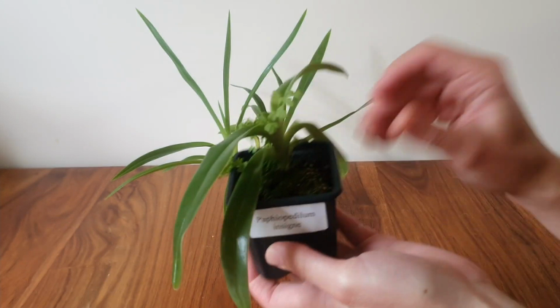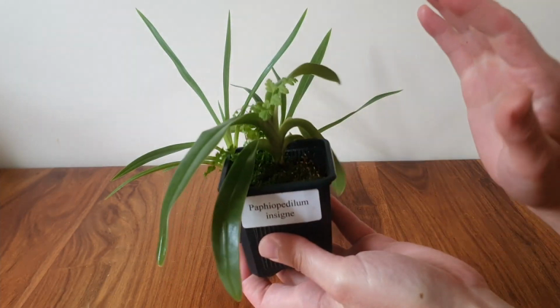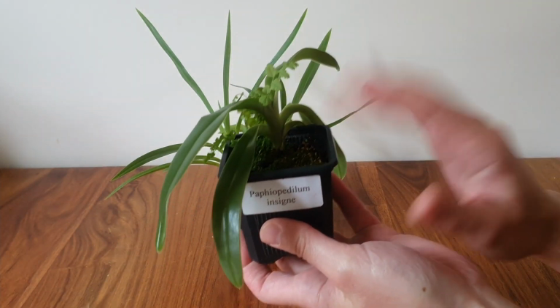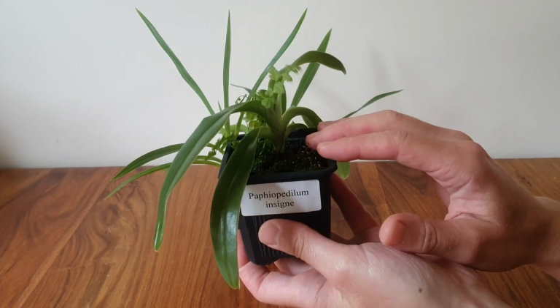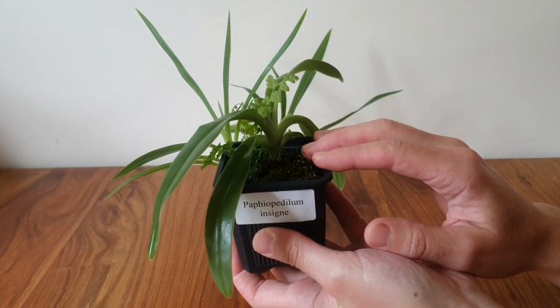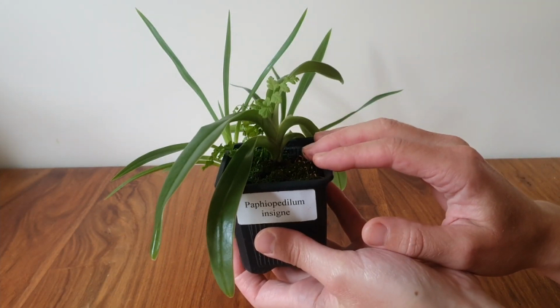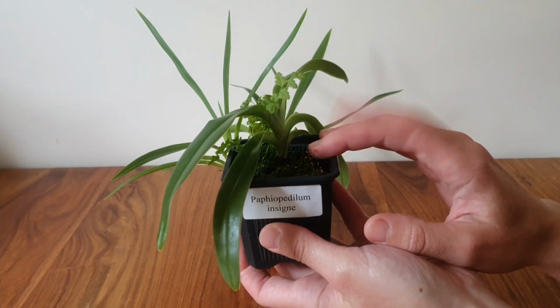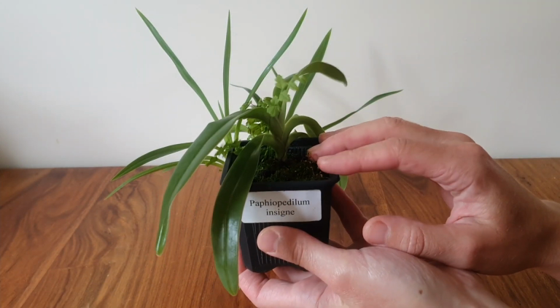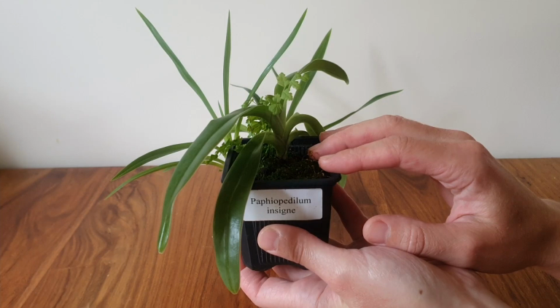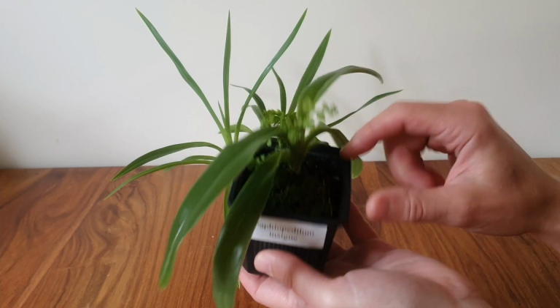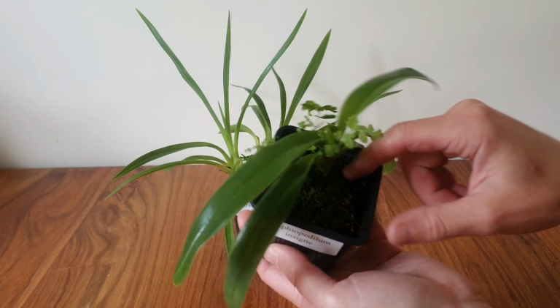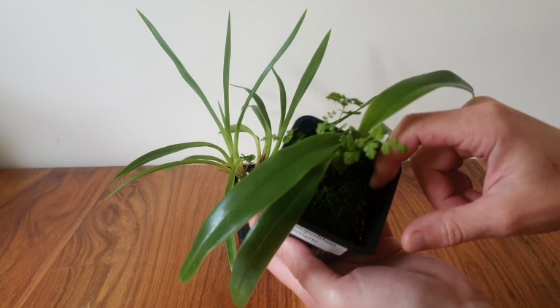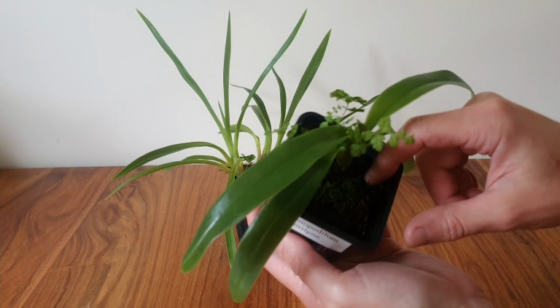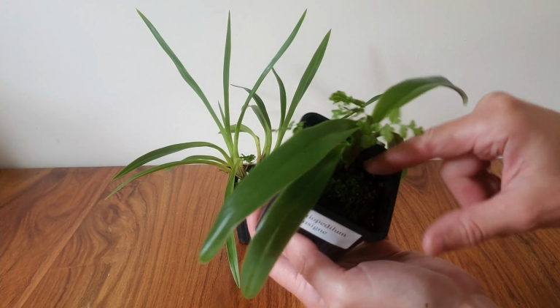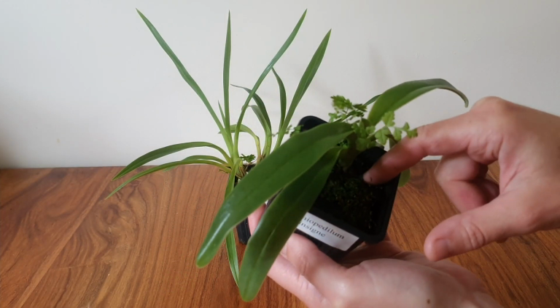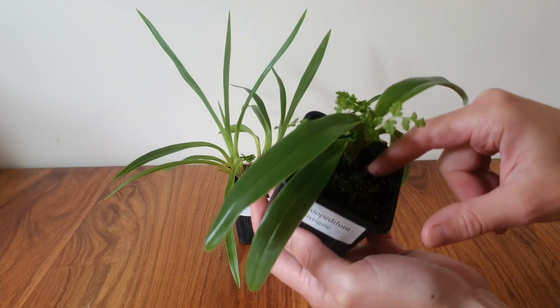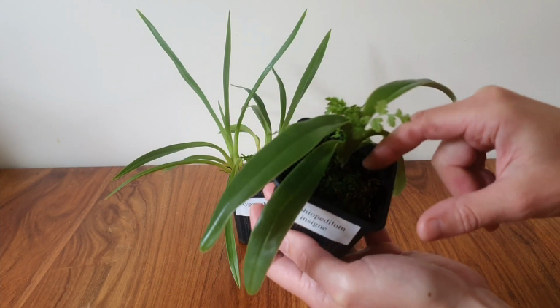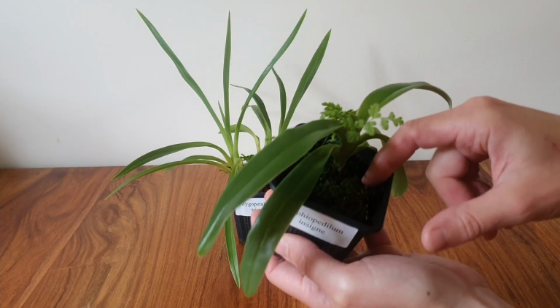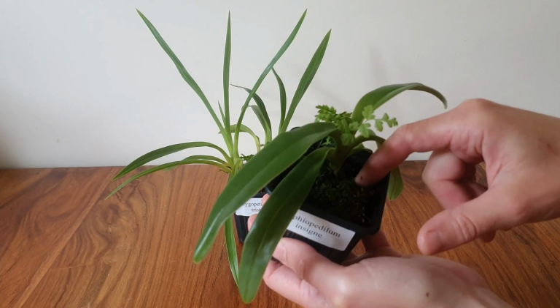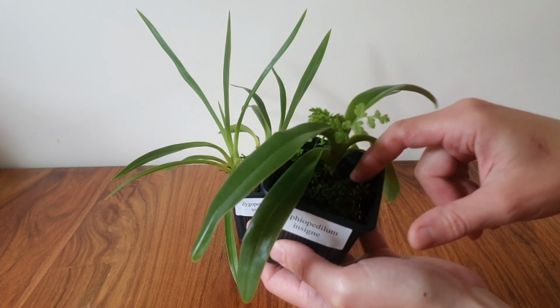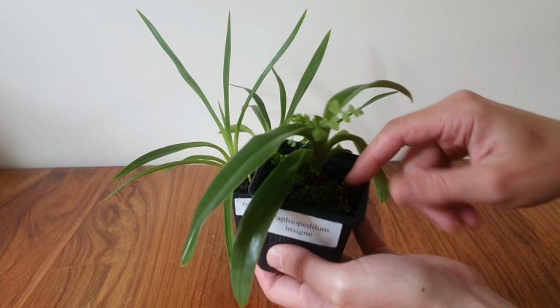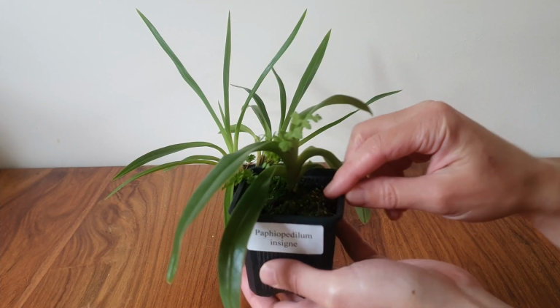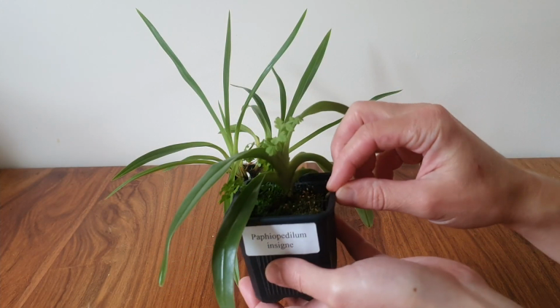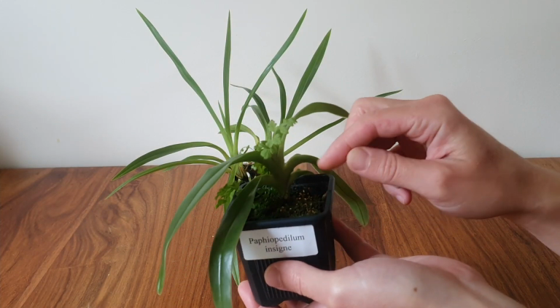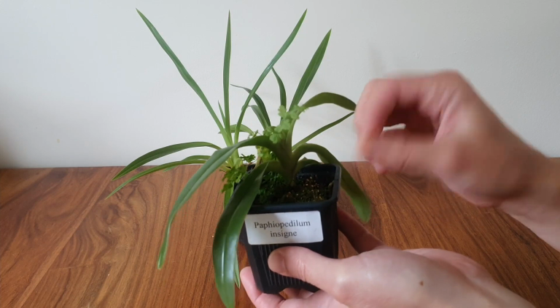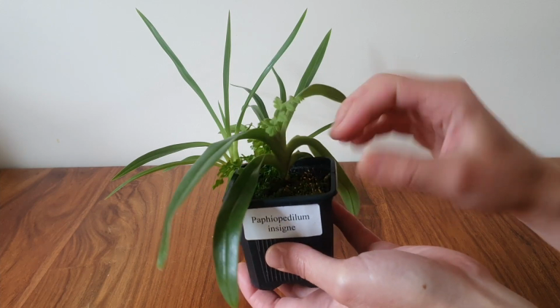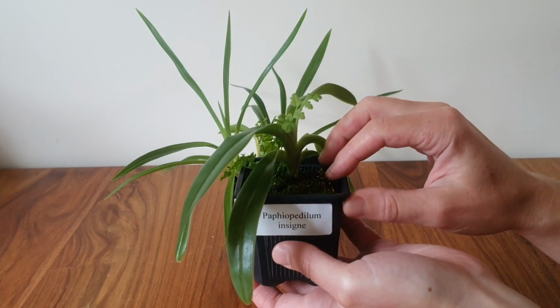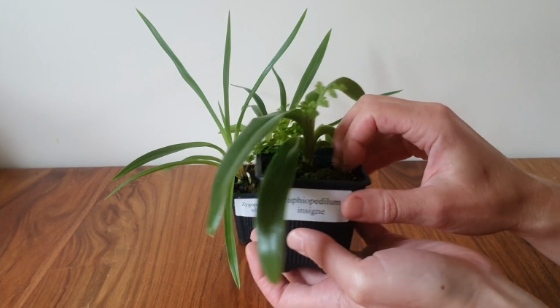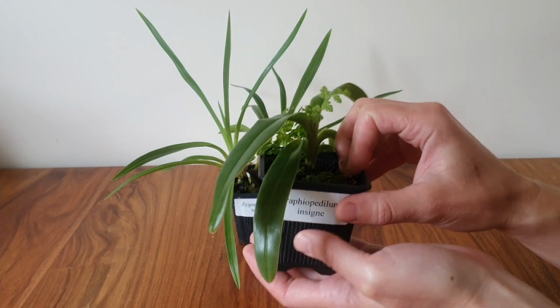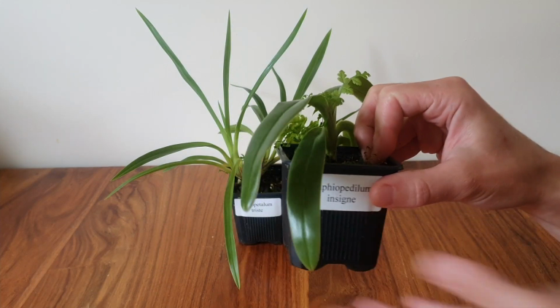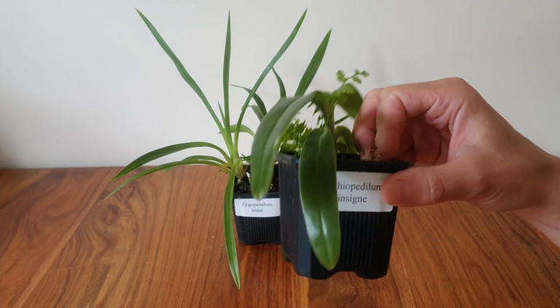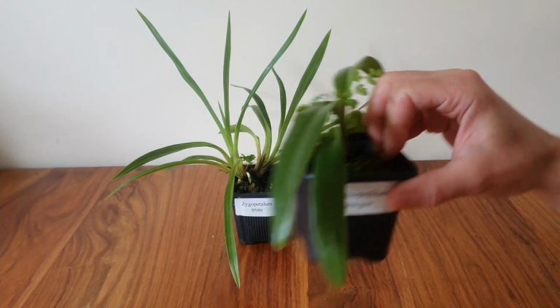Either way, I'm going to get it out and have a look. It's a very fine bark mix for seedlings, so it's perfectly possible that it's reached the end of its lifespan. We'll see.